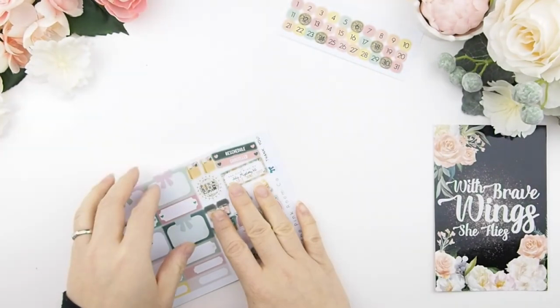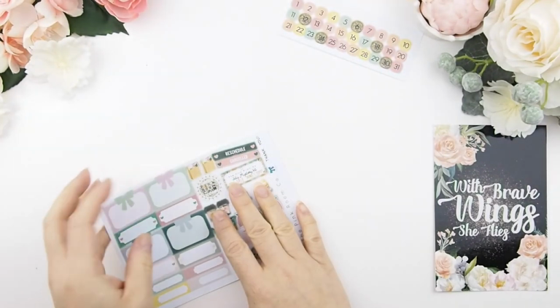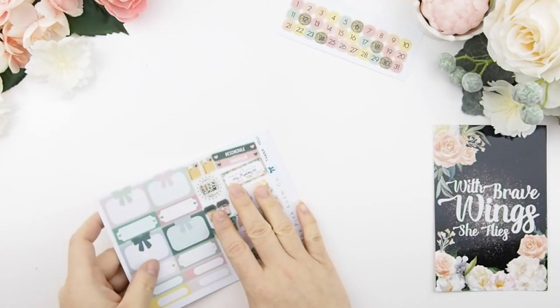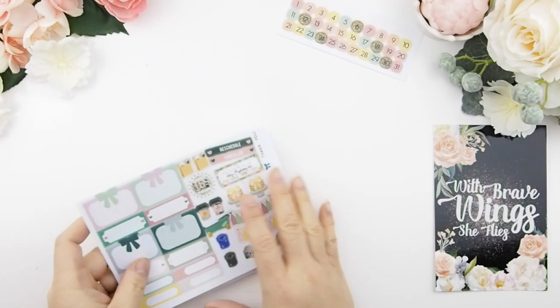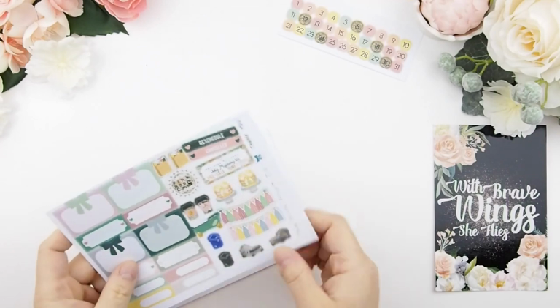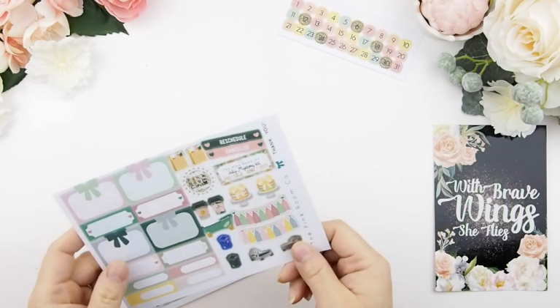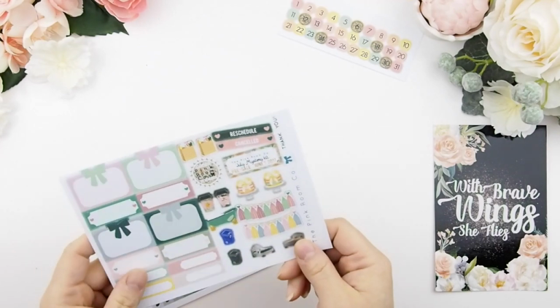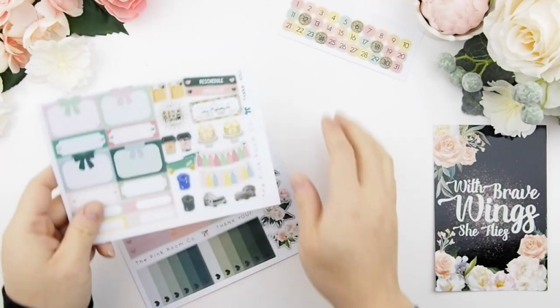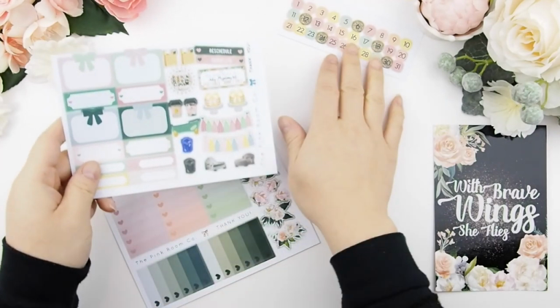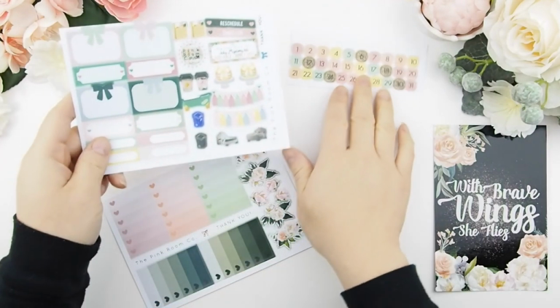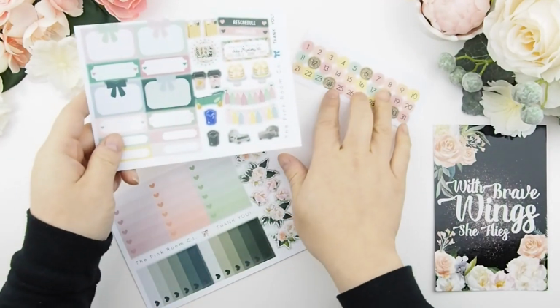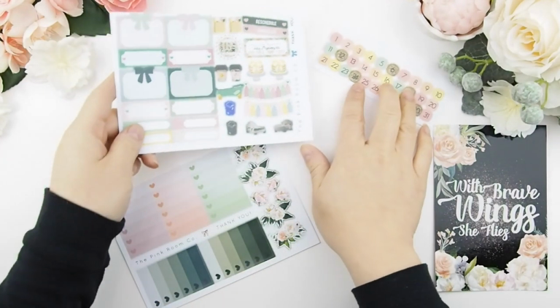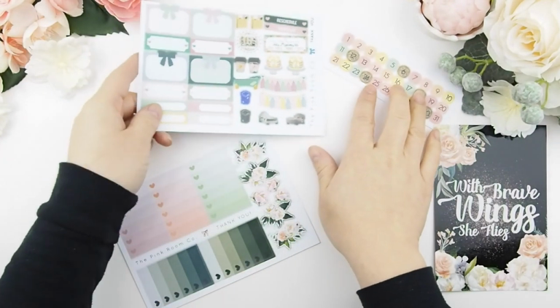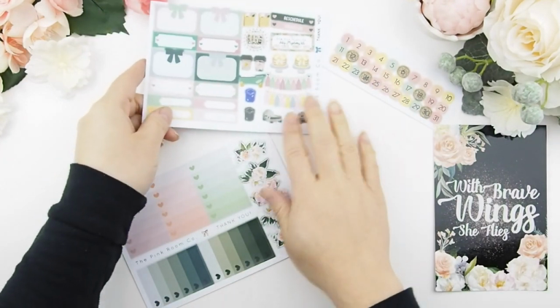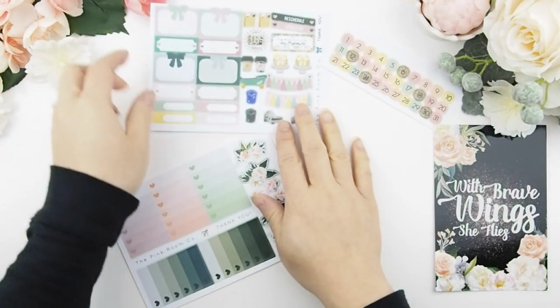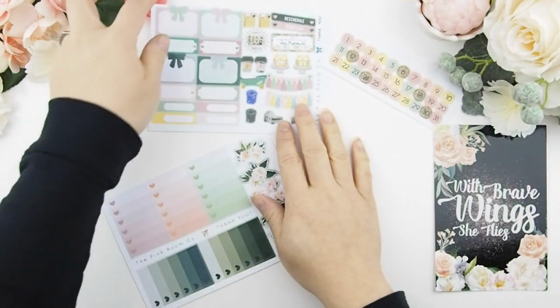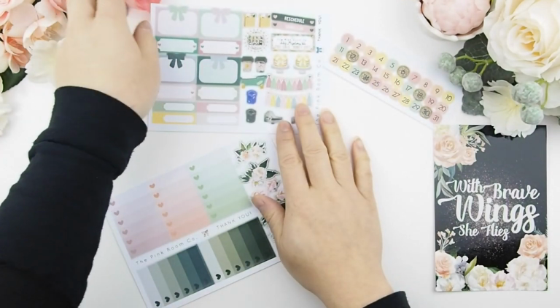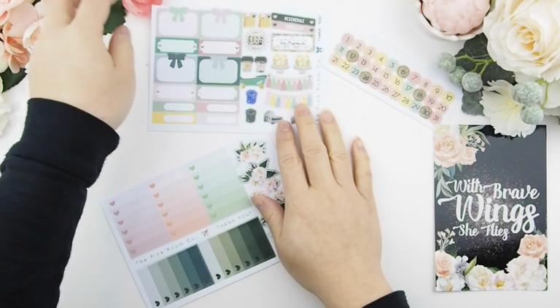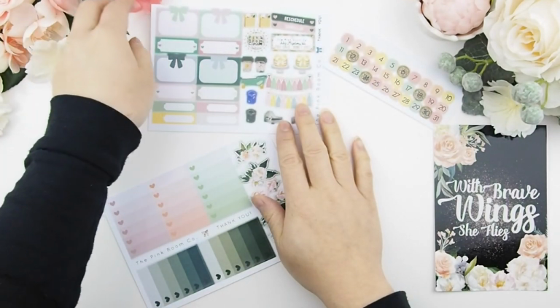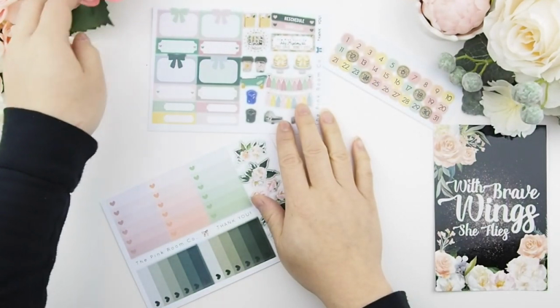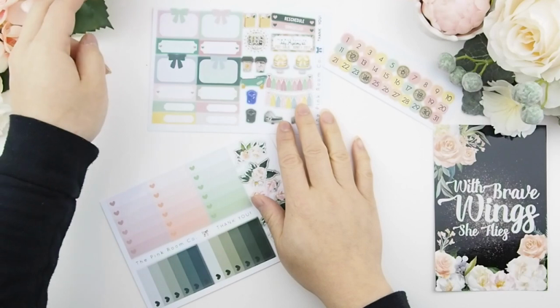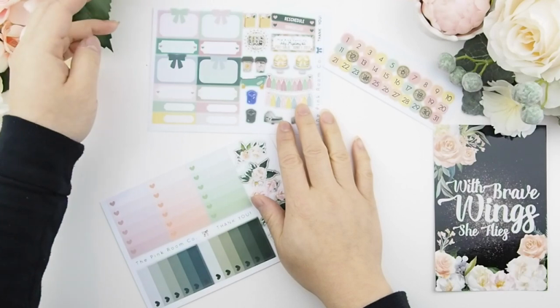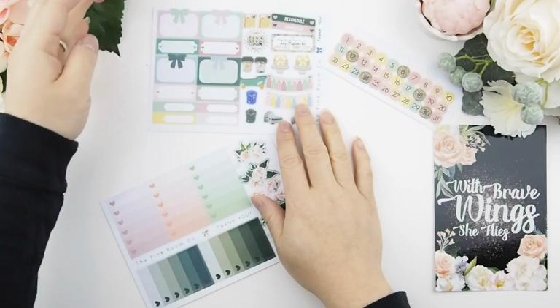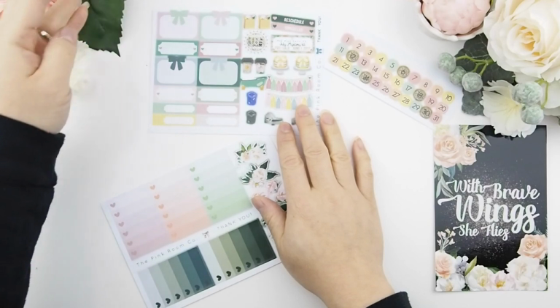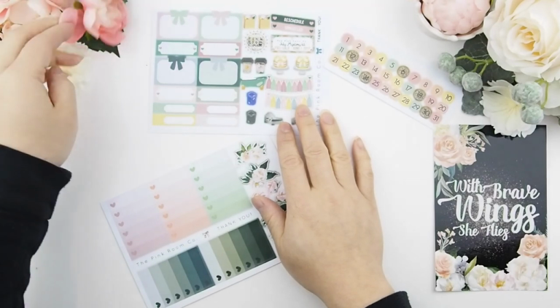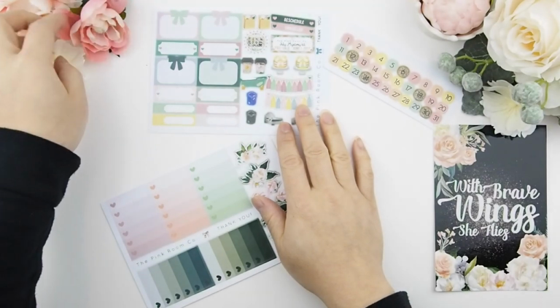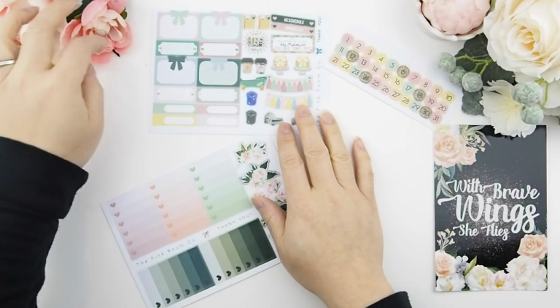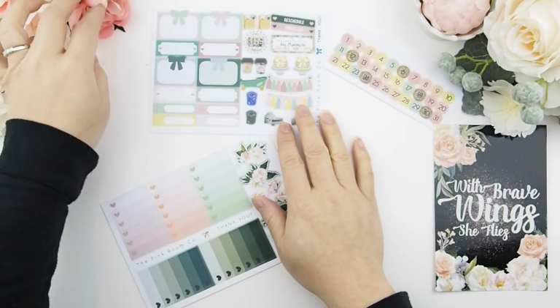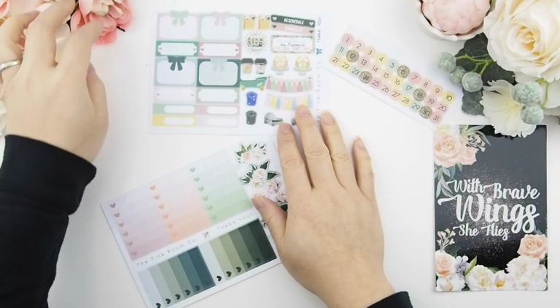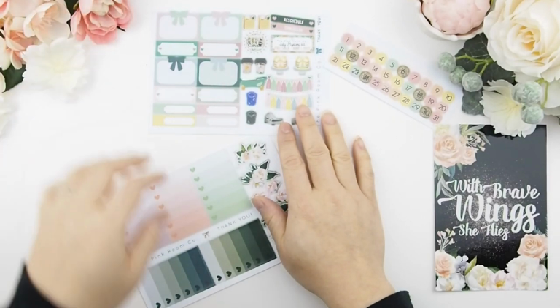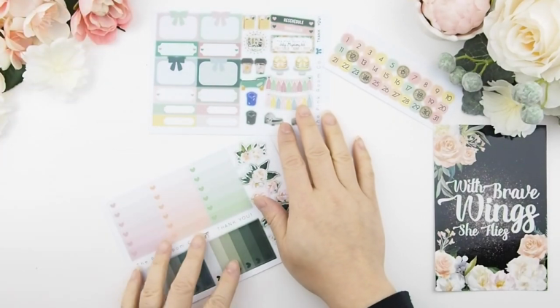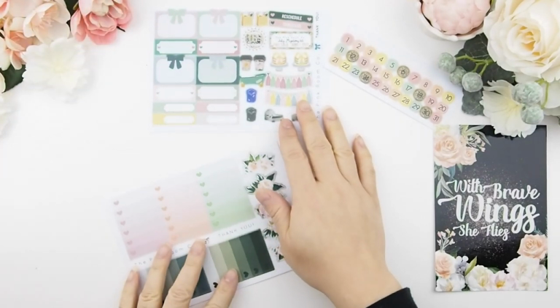Also included is a sample sheet and lastly the two sets of ombre heart check boxes, which correspond to your kit A and kit B.